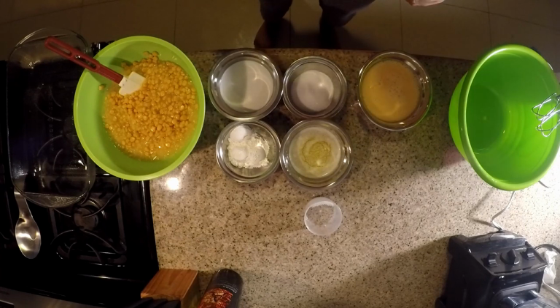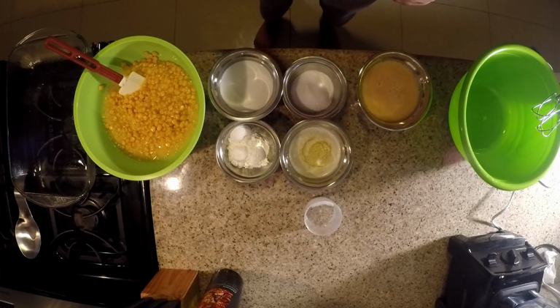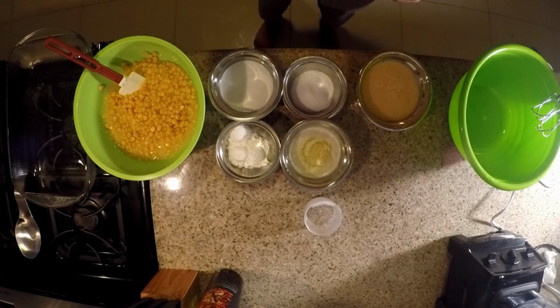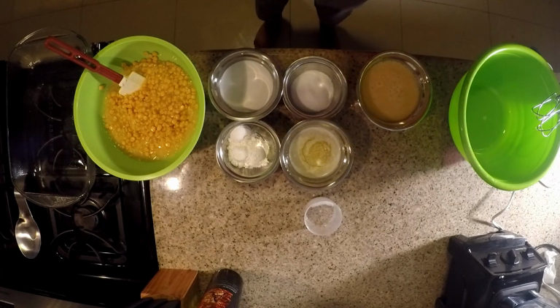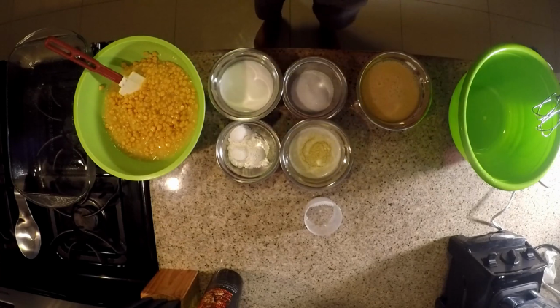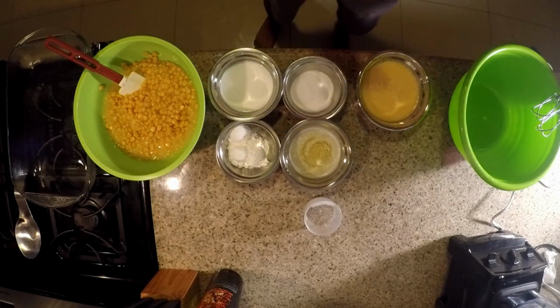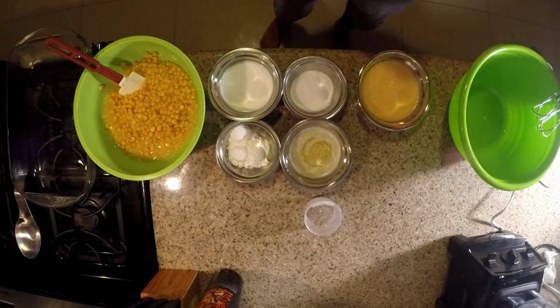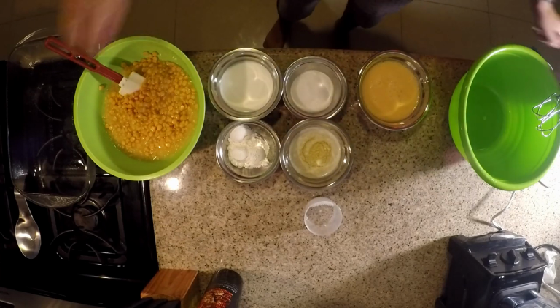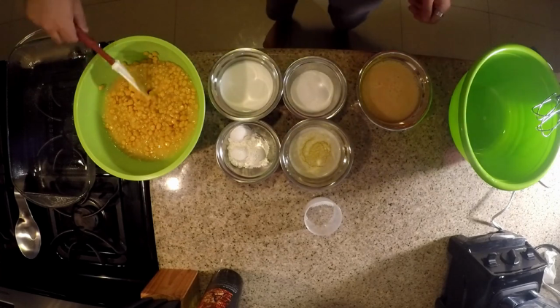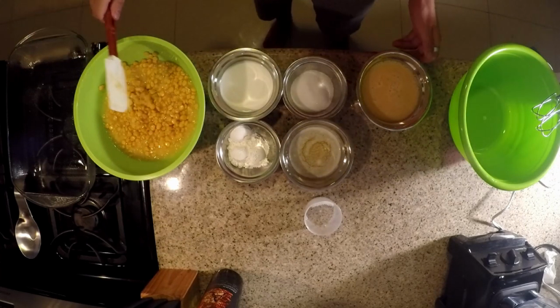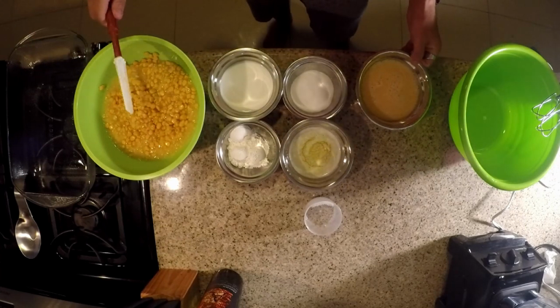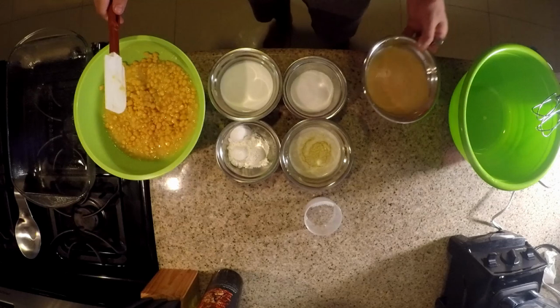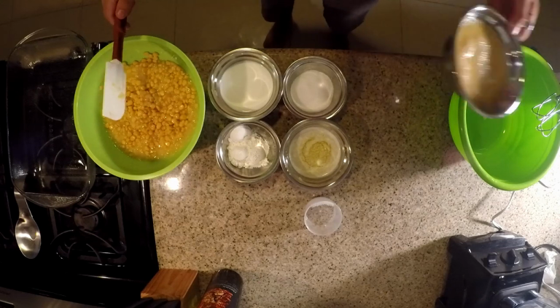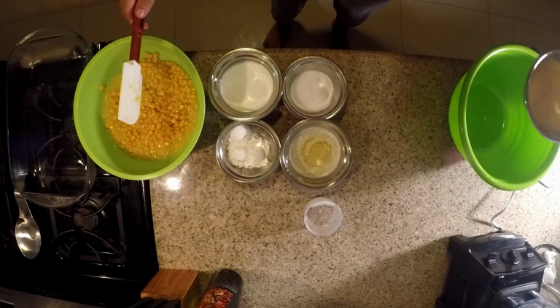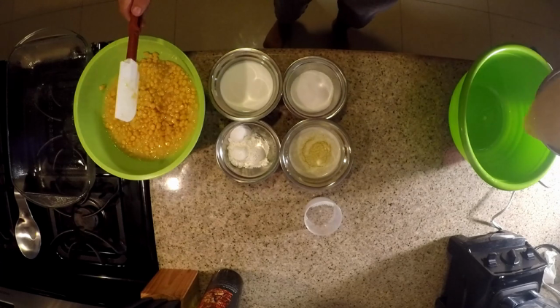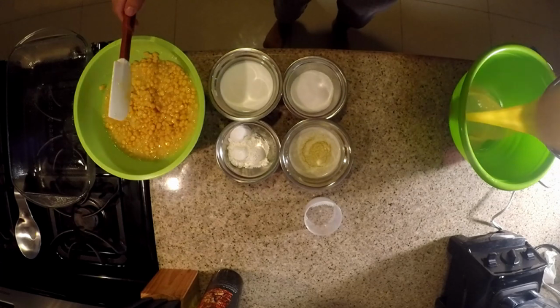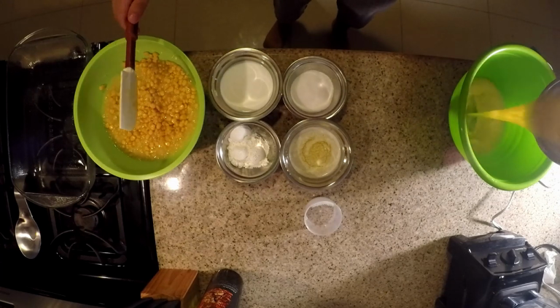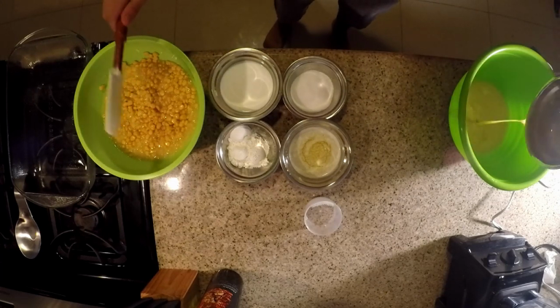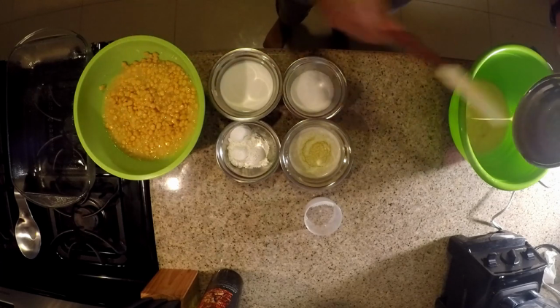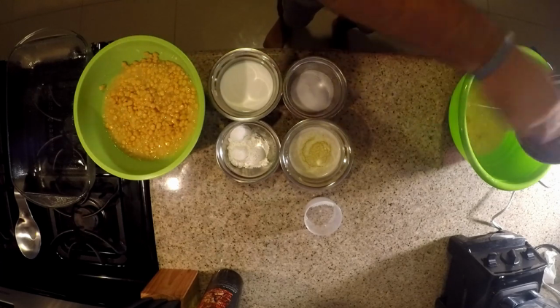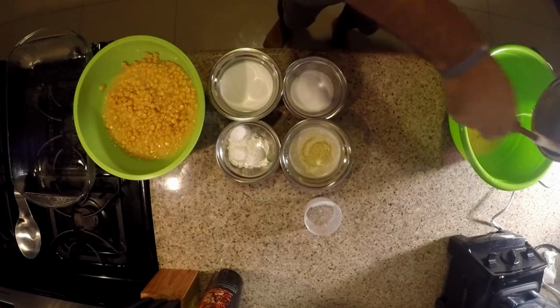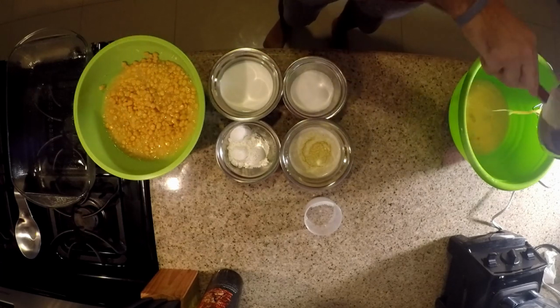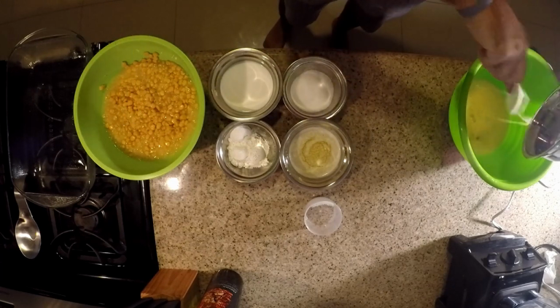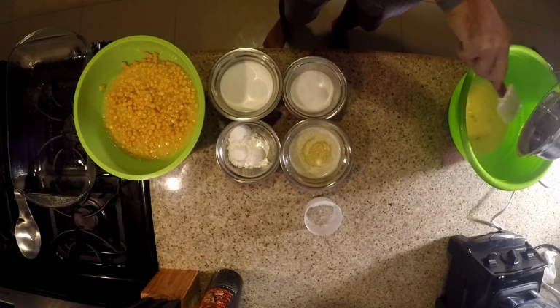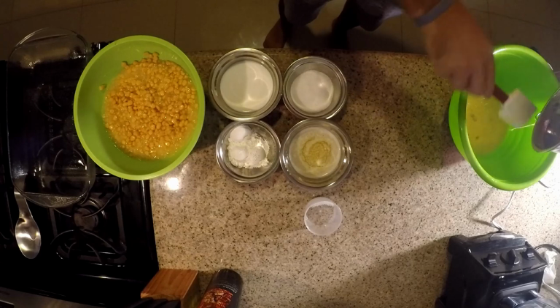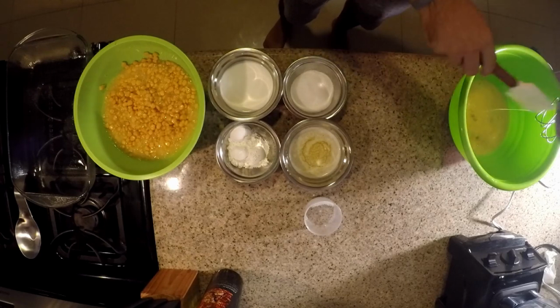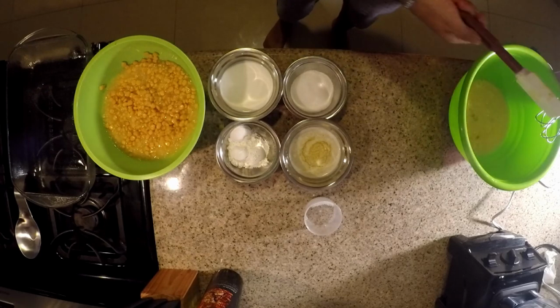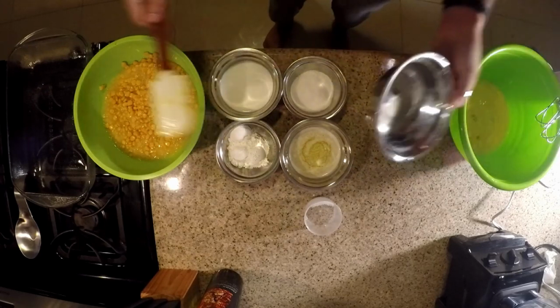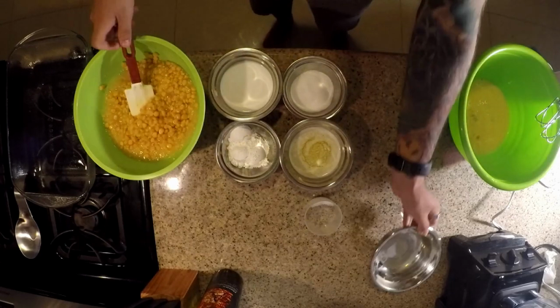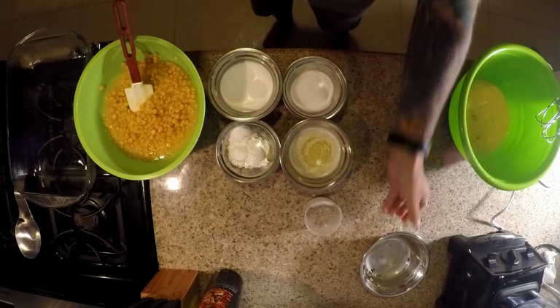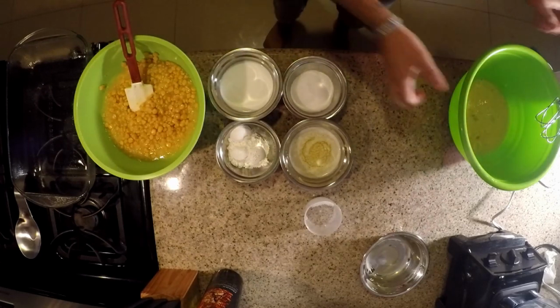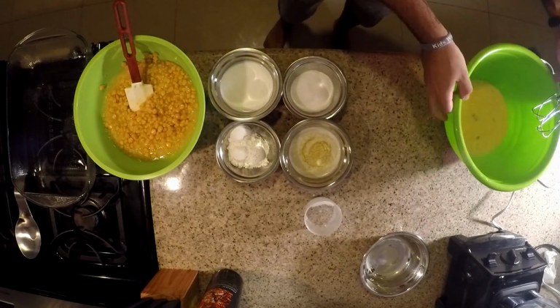So like I said, we're going to start with the eggs and we're just going to beat these until they lighten up.